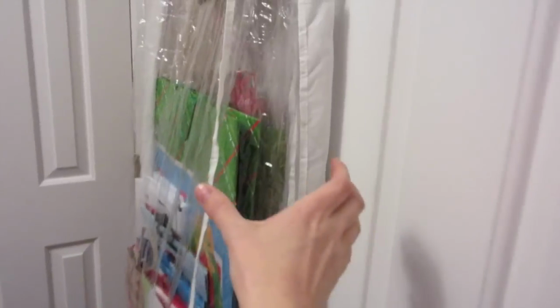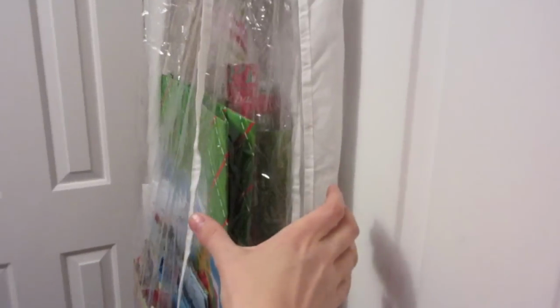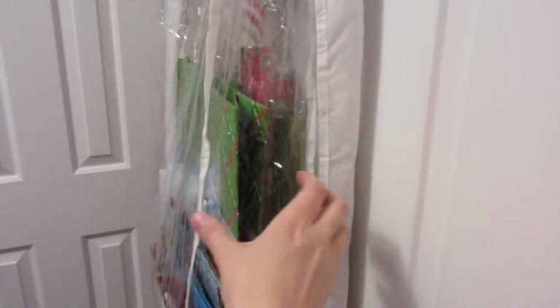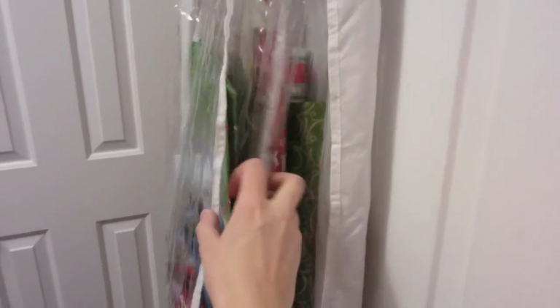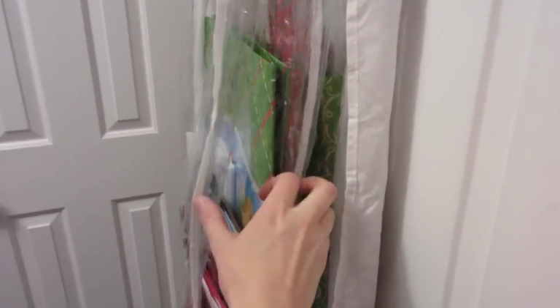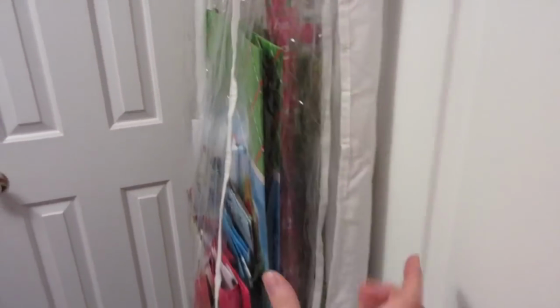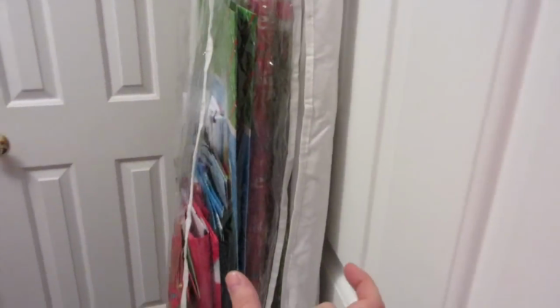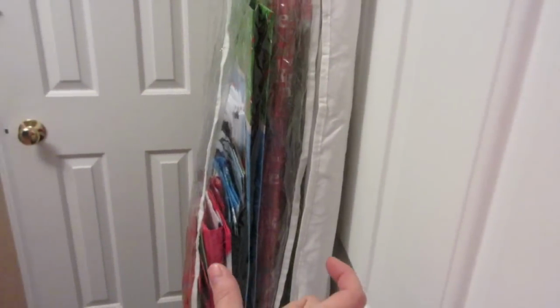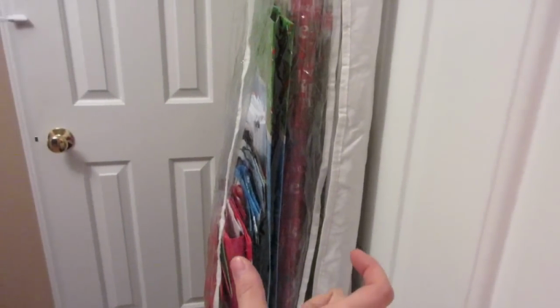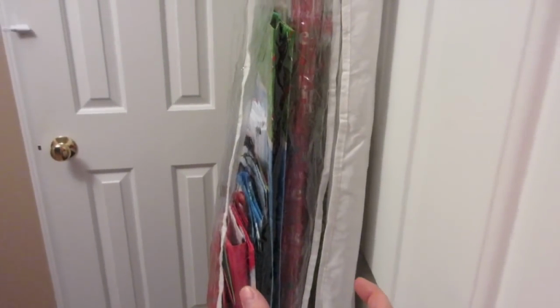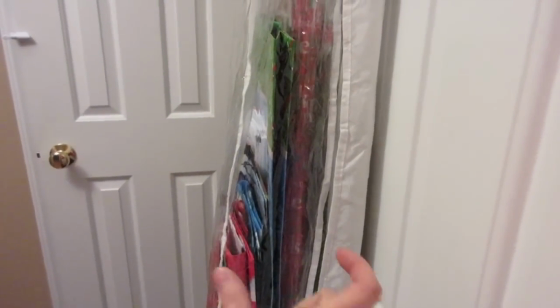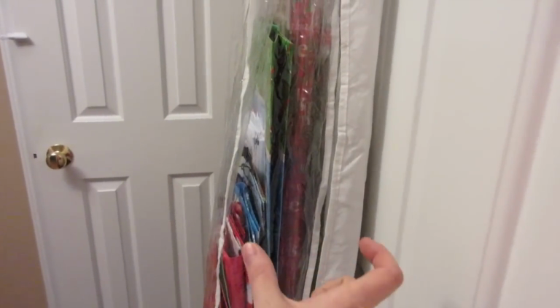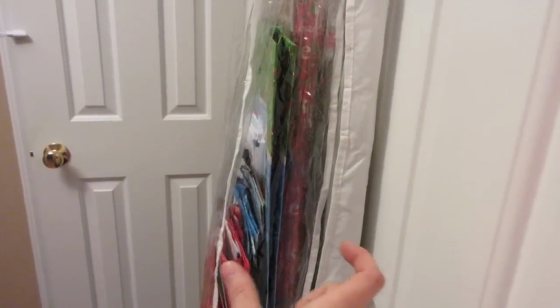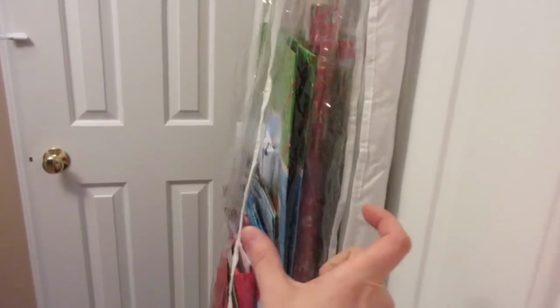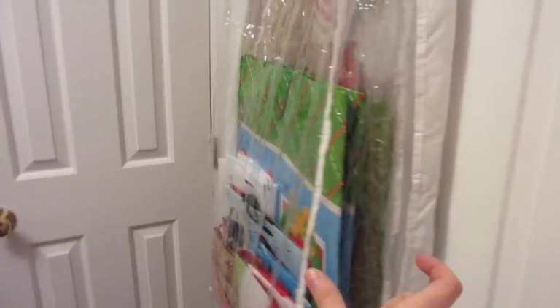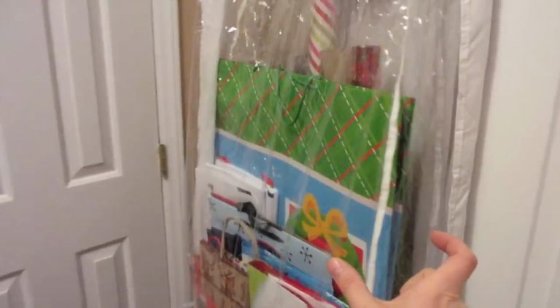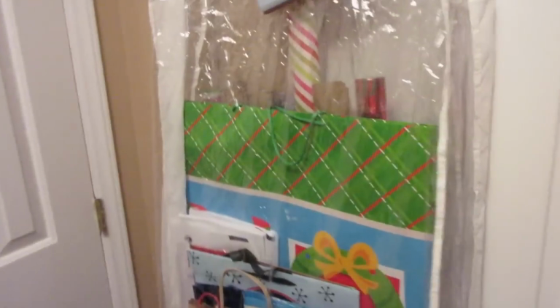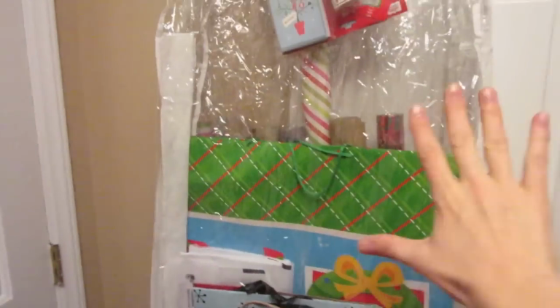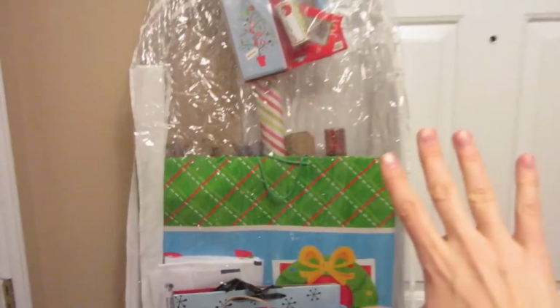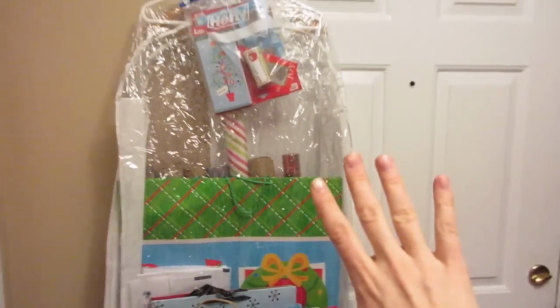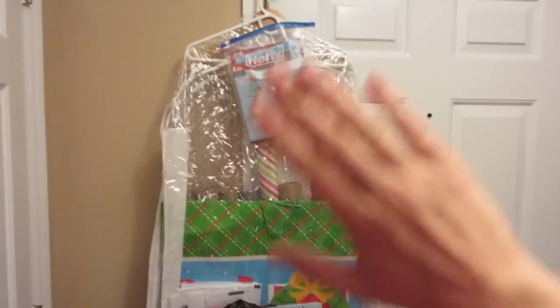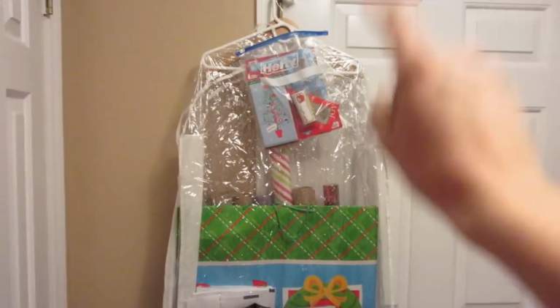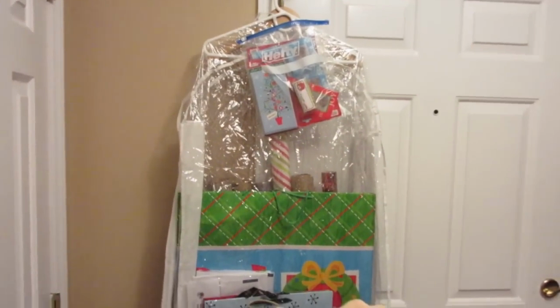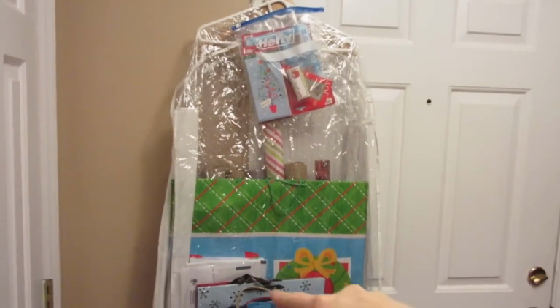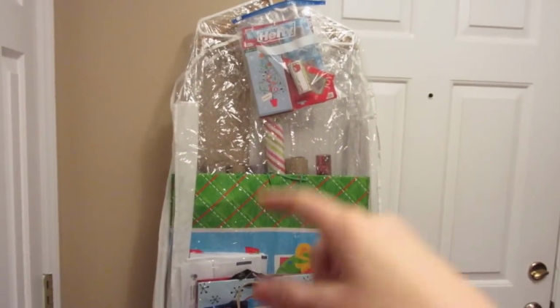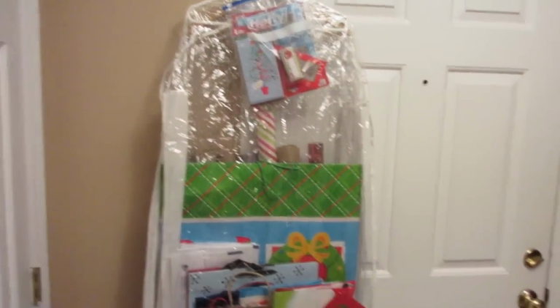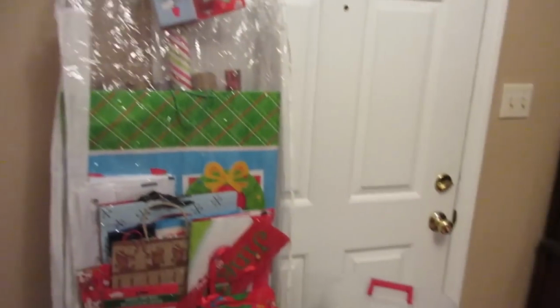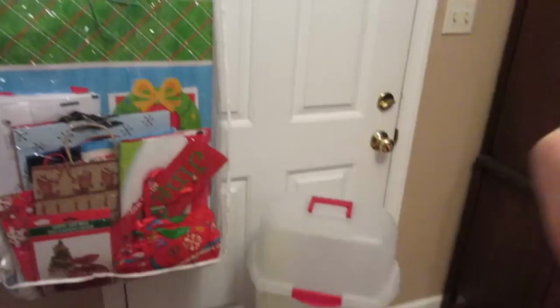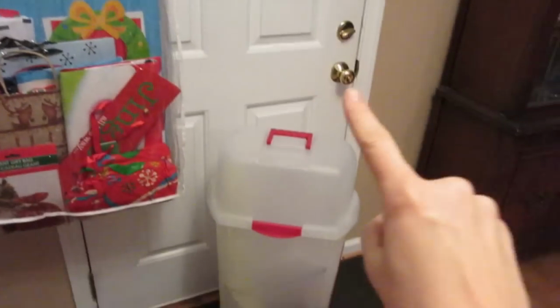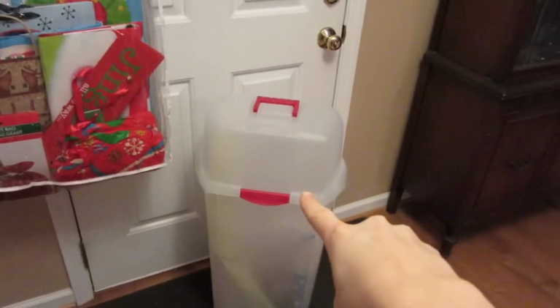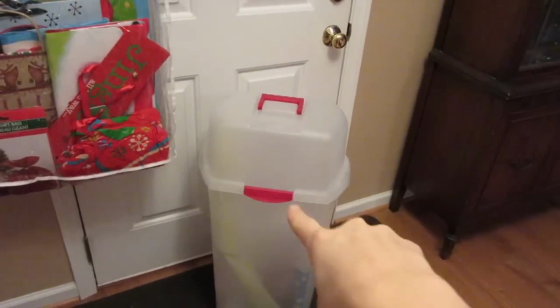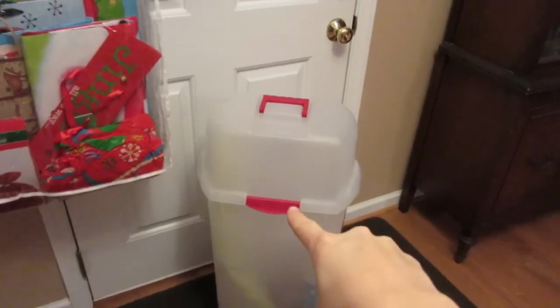So this is just garment bags. Look how thin these are. This fits right inside any type of closet where you keep extra coats or whatever, for all of your wrapping supplies. These are just a few dollars from Walmart, and I love them so much over these things.